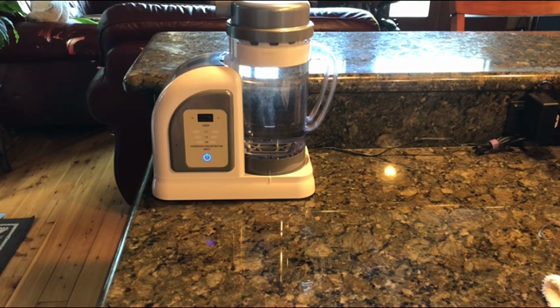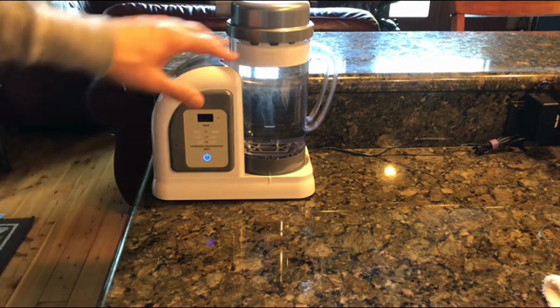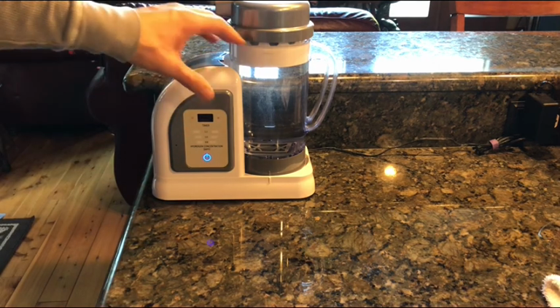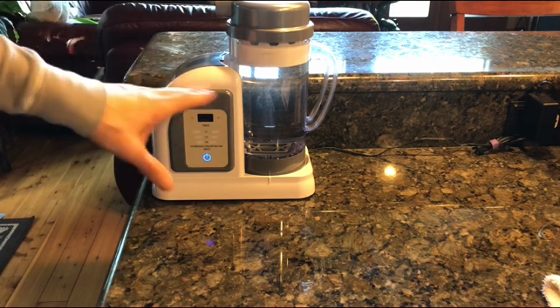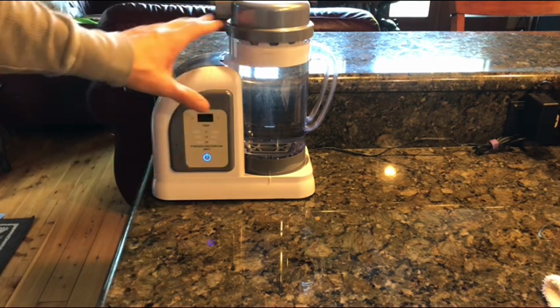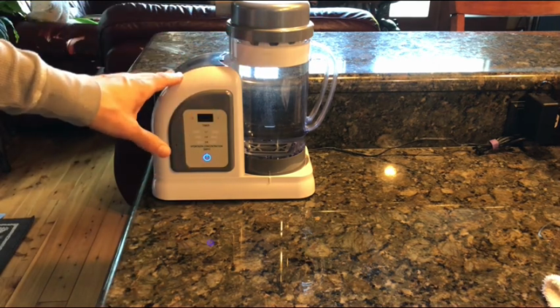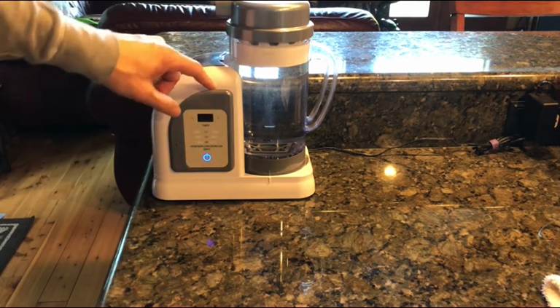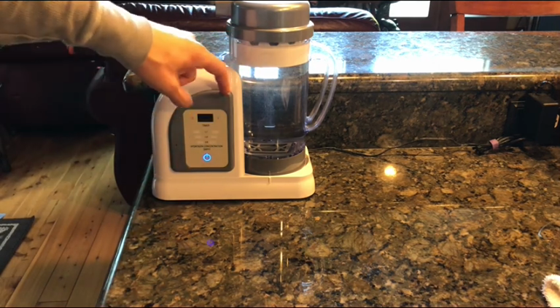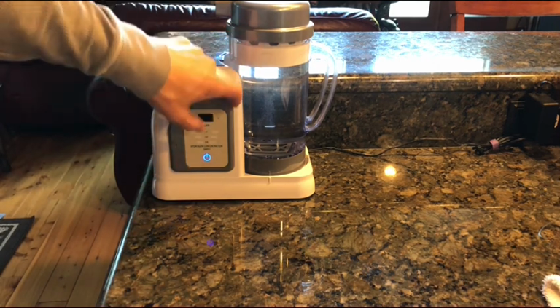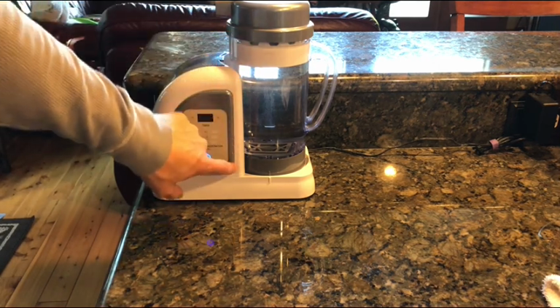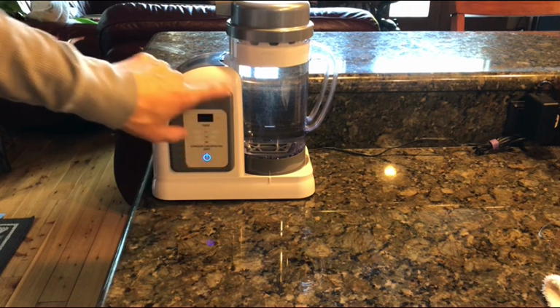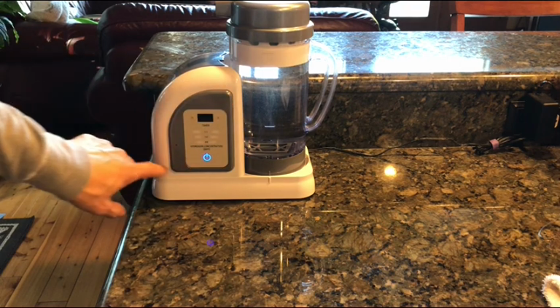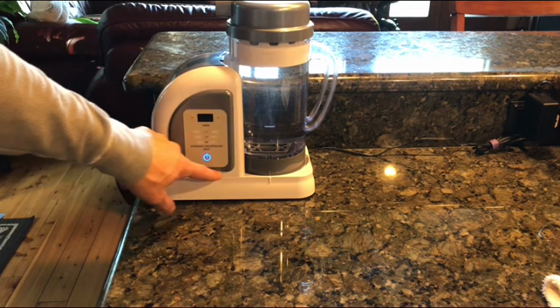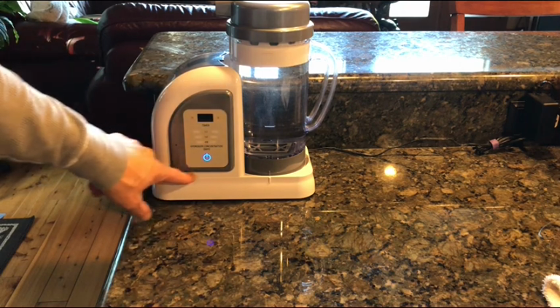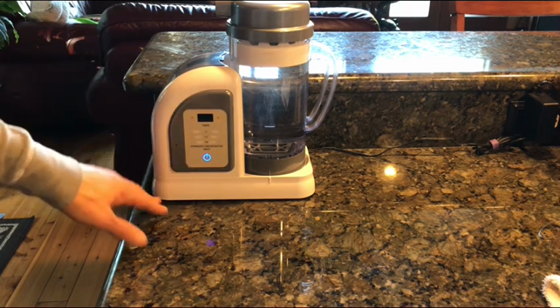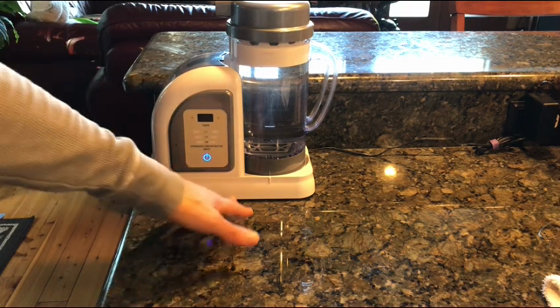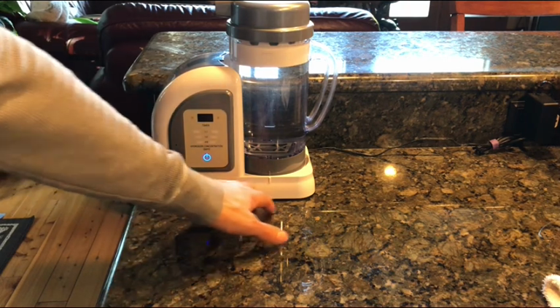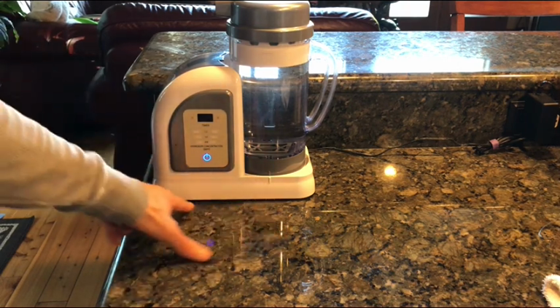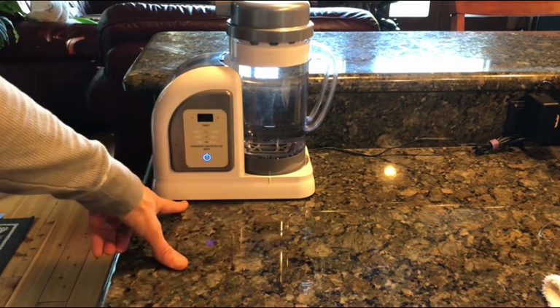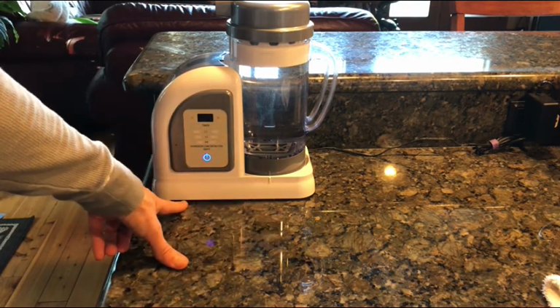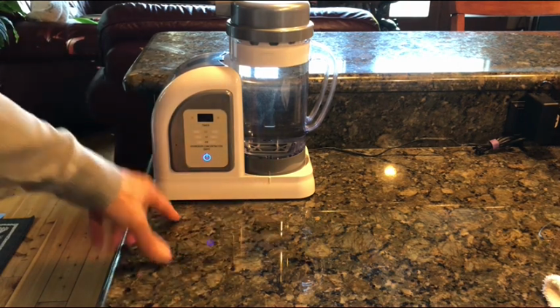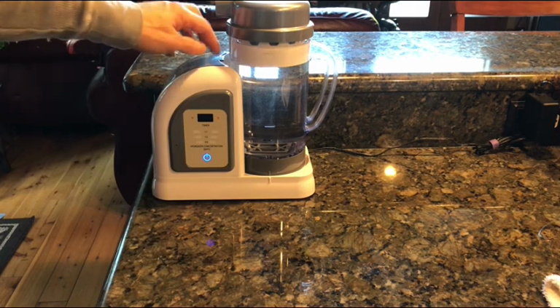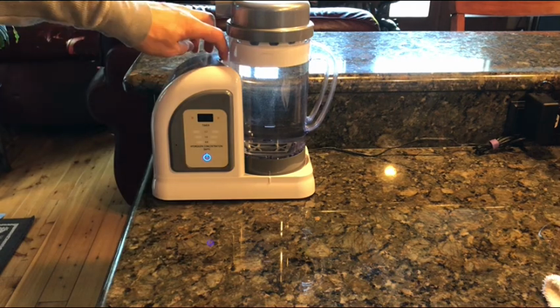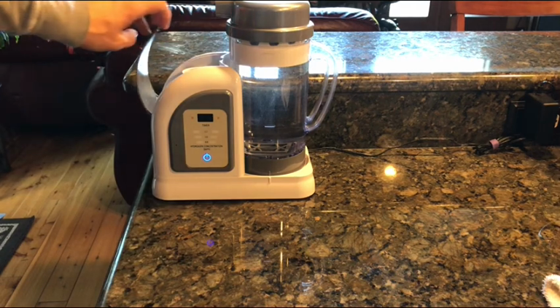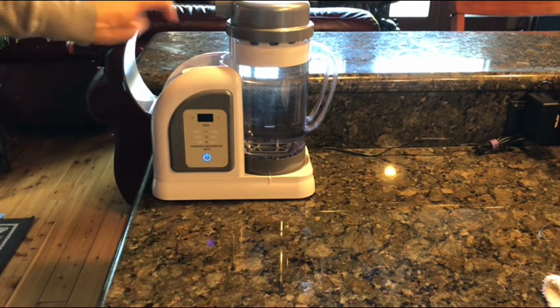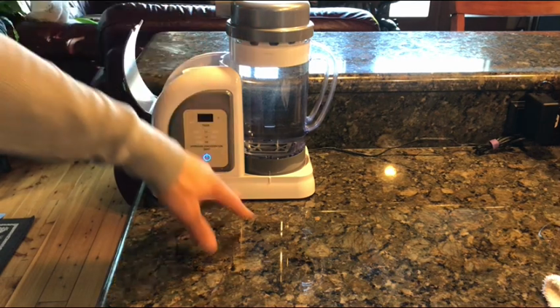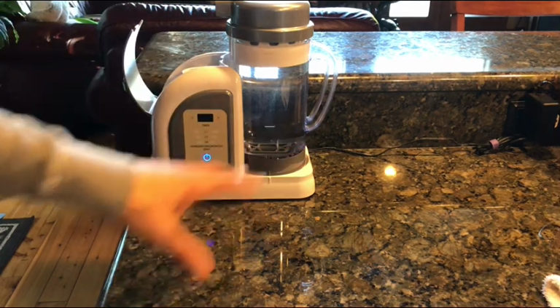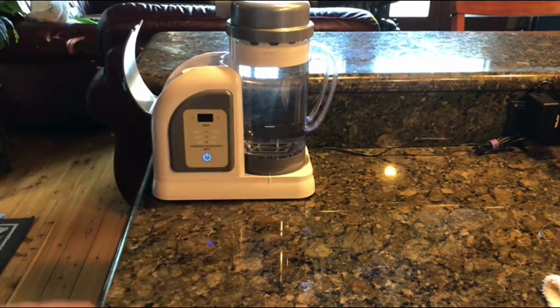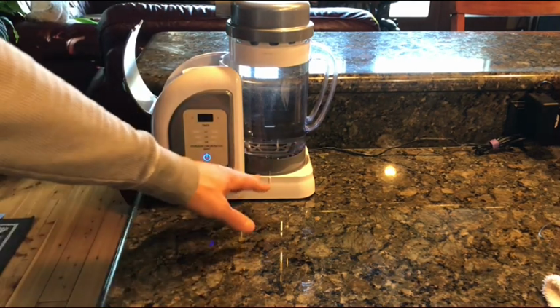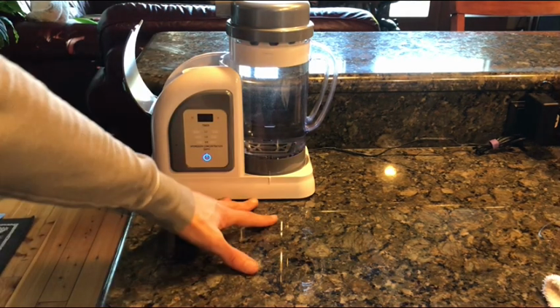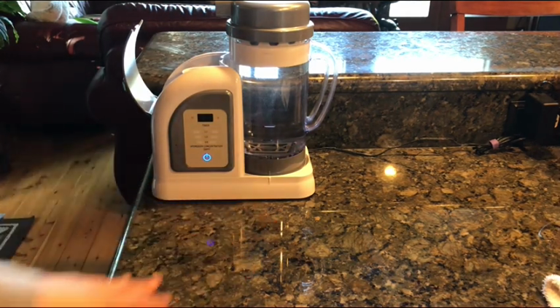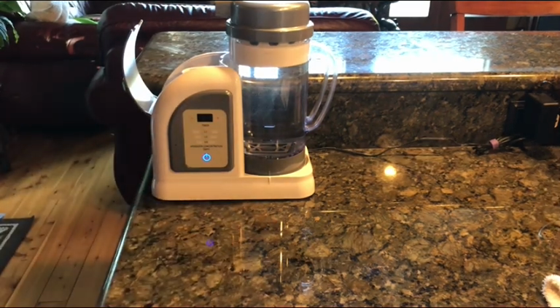Another tip: don't spill water all over the machine. It's not designed to have water in the little crevices around the control panel, and it's not designed to be sitting in a puddle of water. Even when you pour water in the reservoir, don't overfill it — that's another problem. If you overfill it, it'll spill all over.